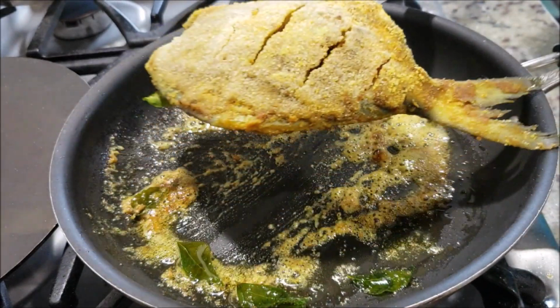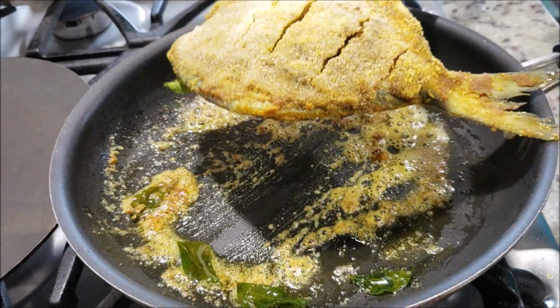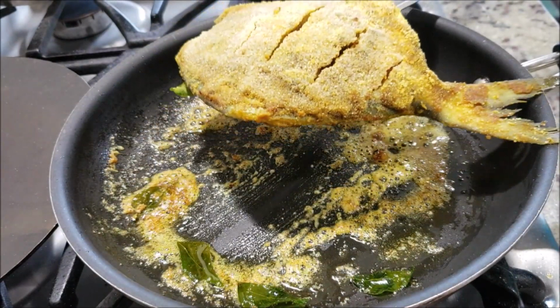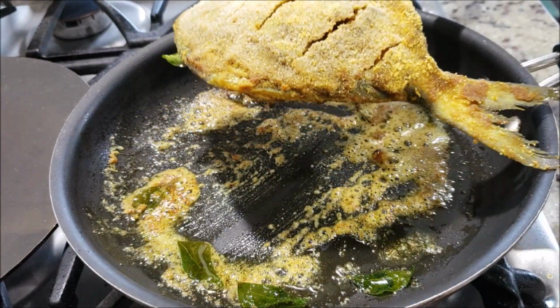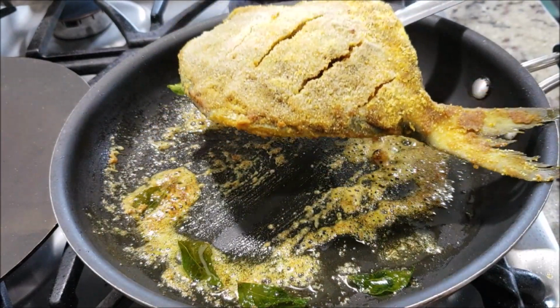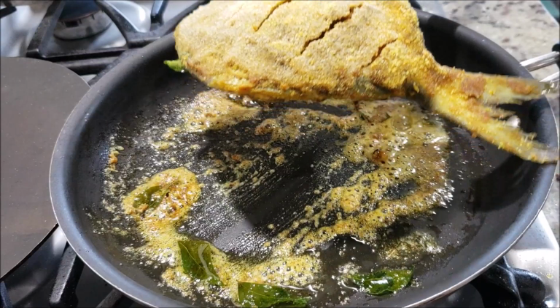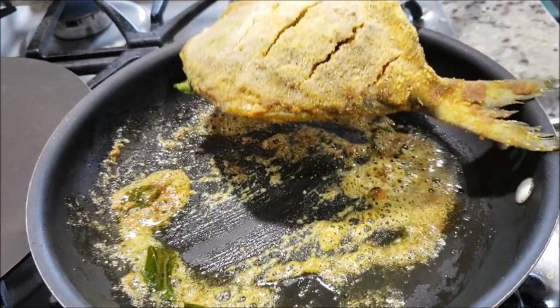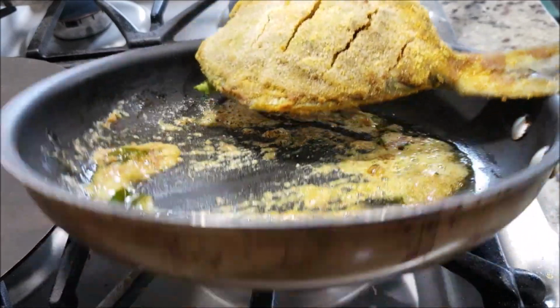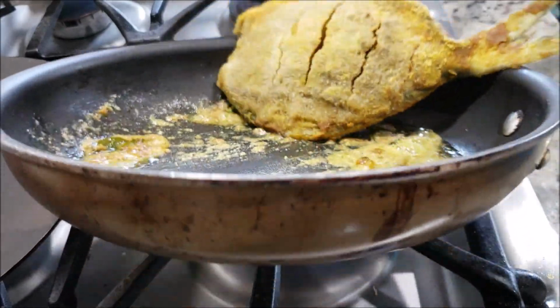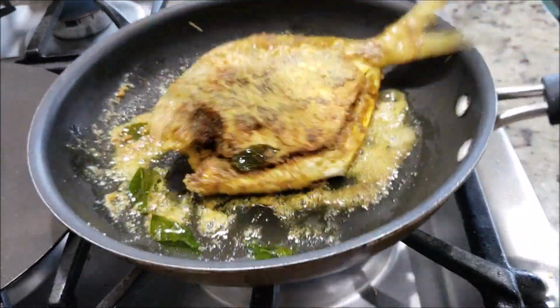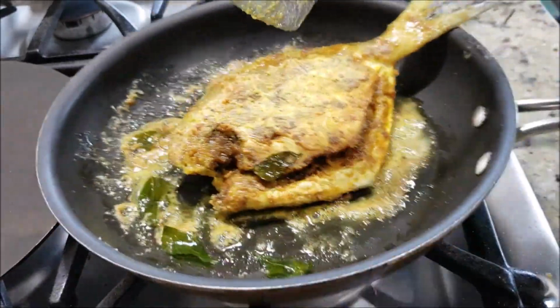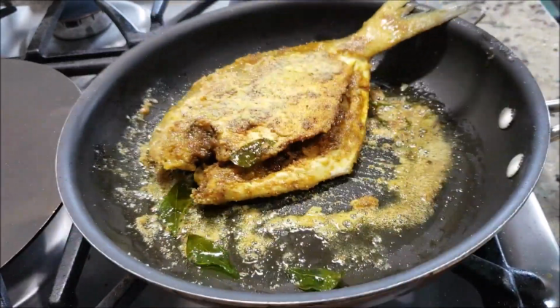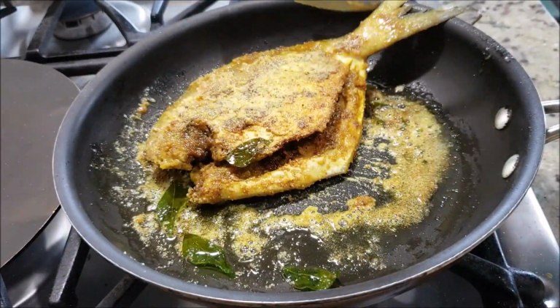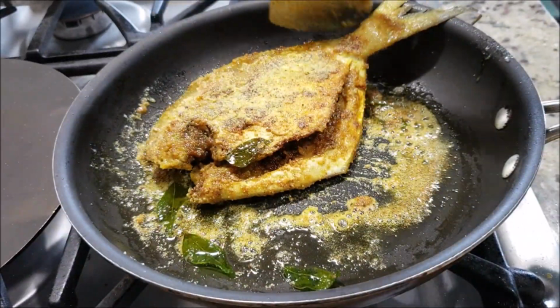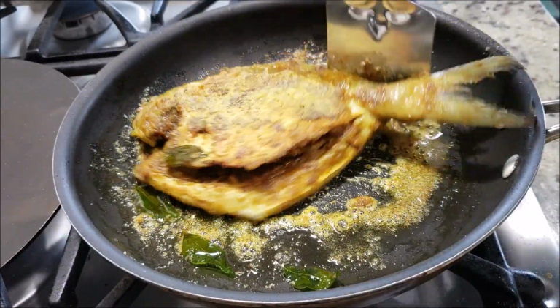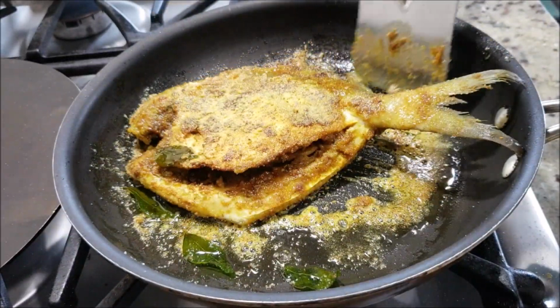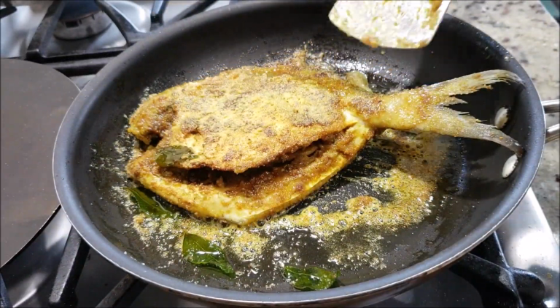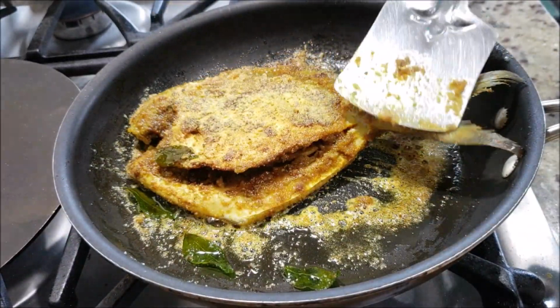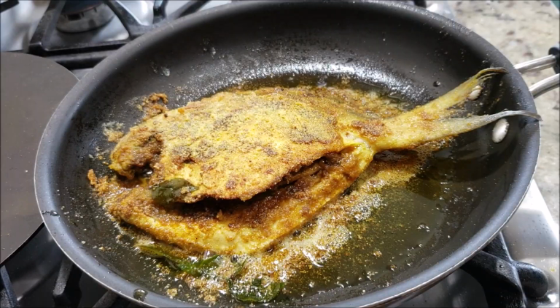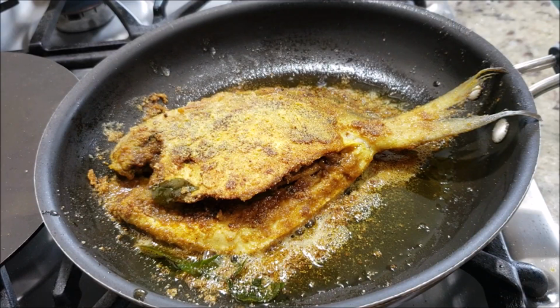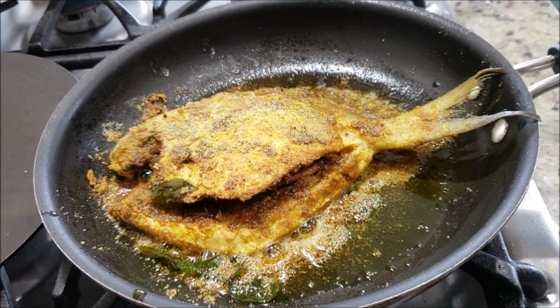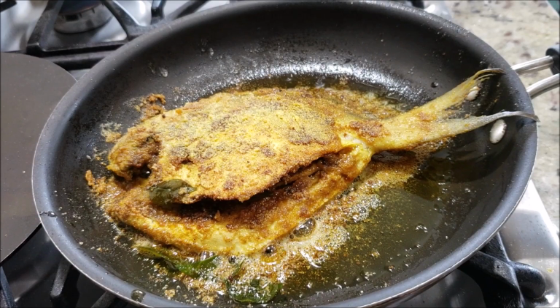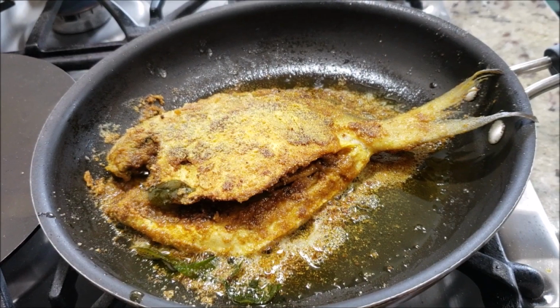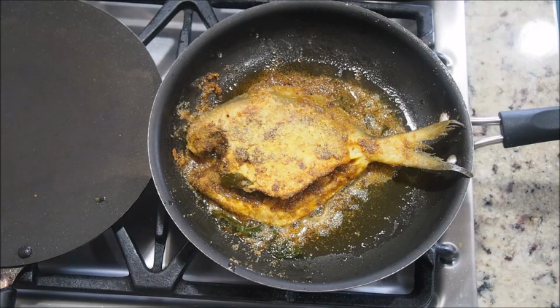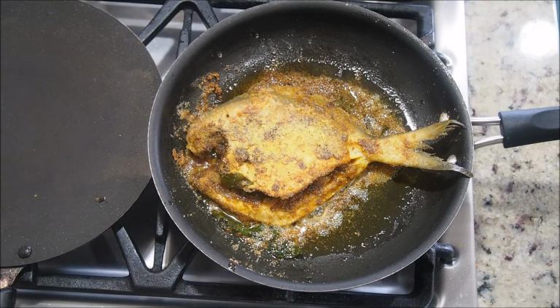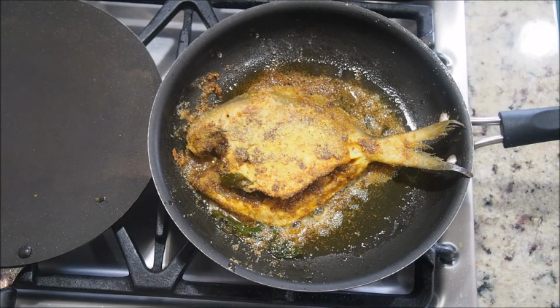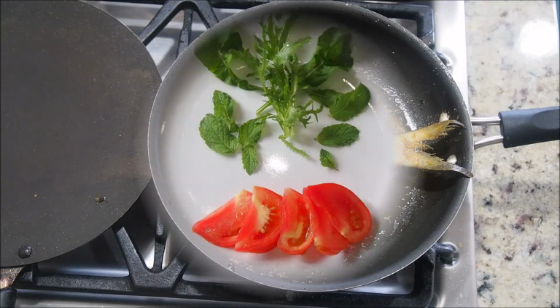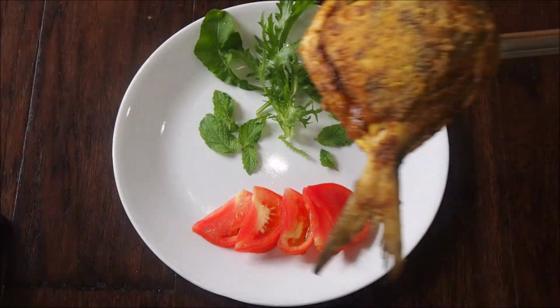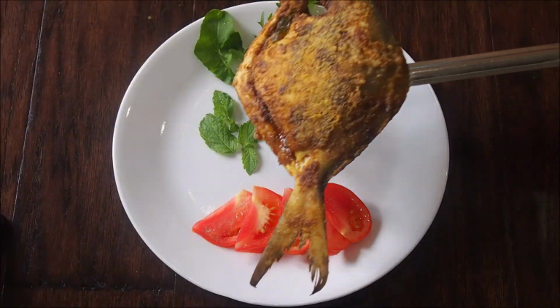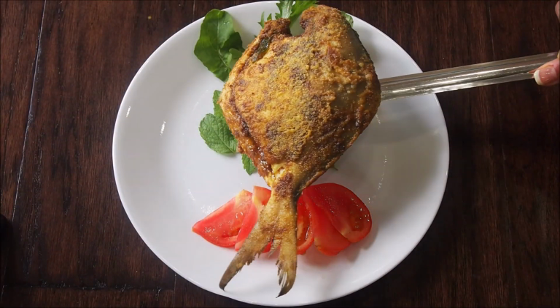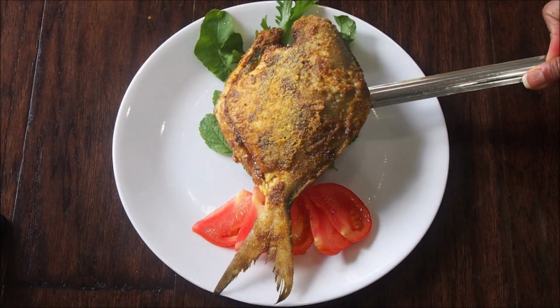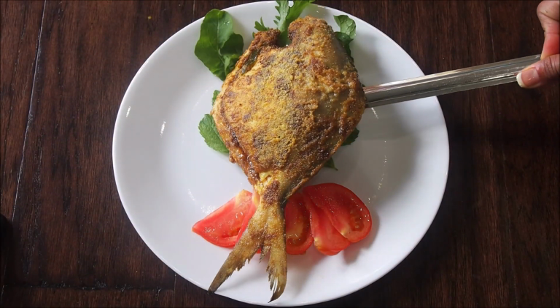Very gently flip it over — you can tilt the pan a little bit to help flip it. Fry it on the other side for another four to five minutes and the fish is ready.